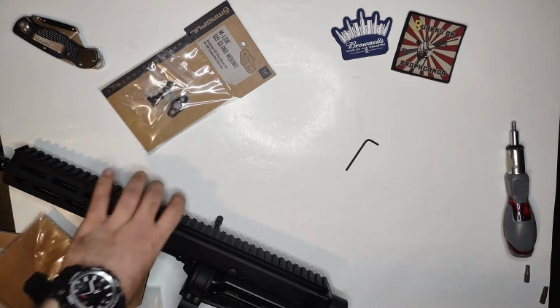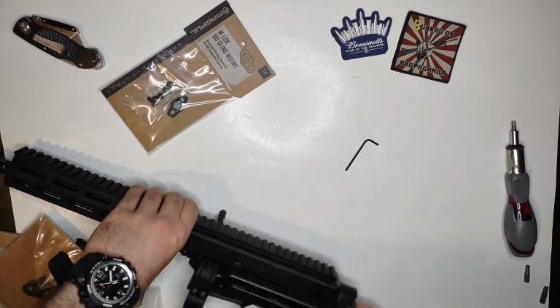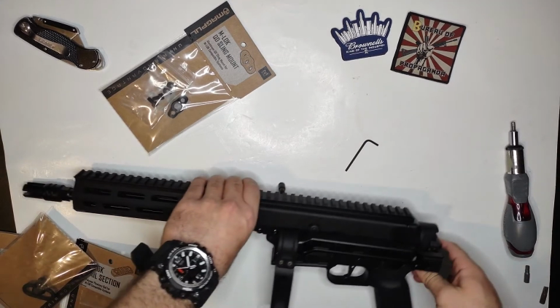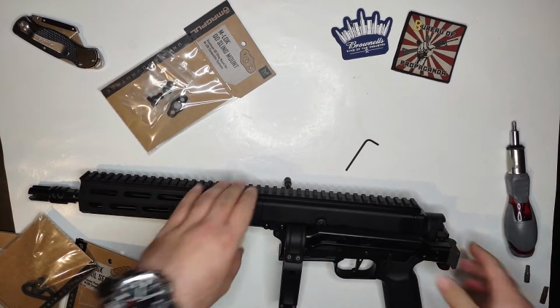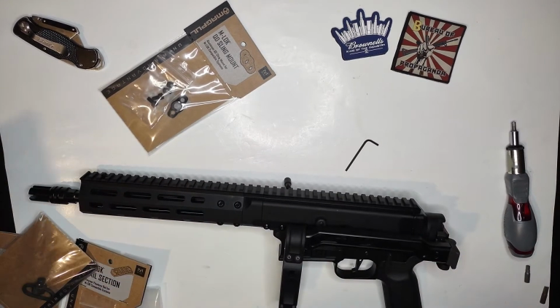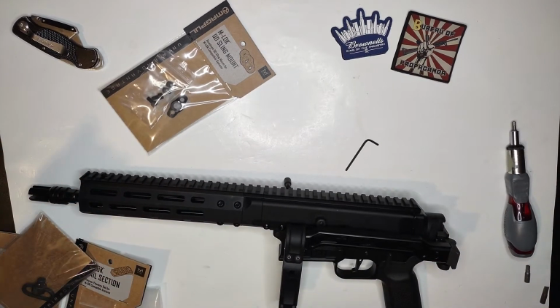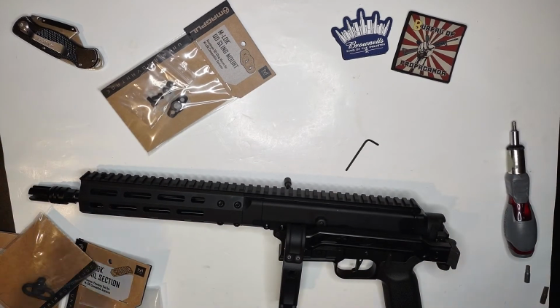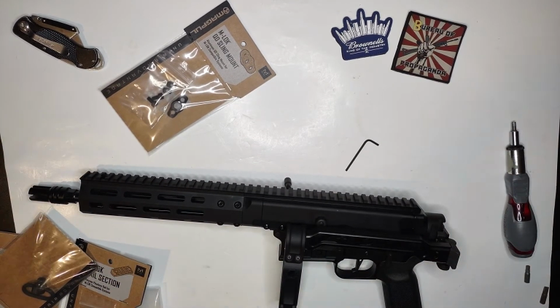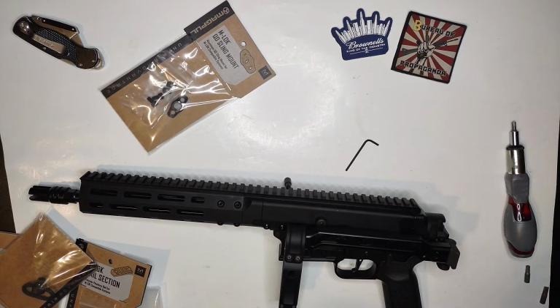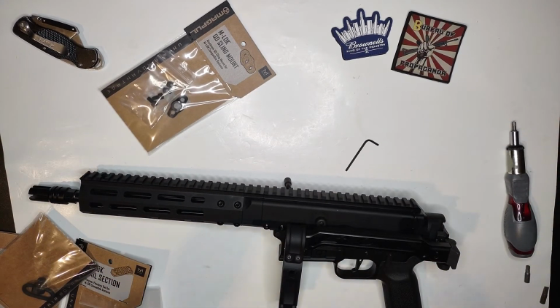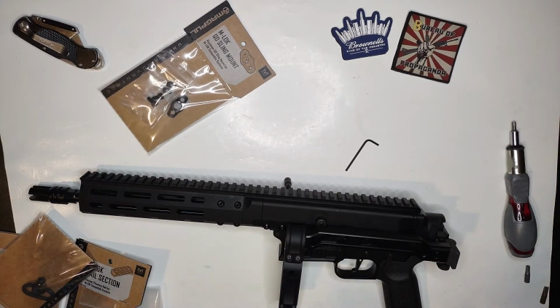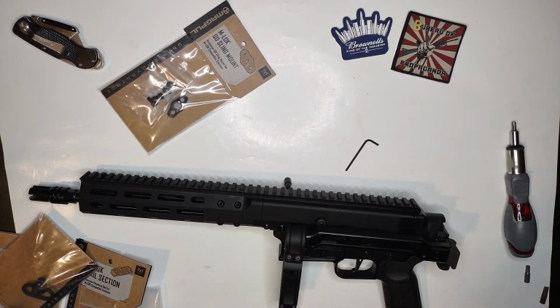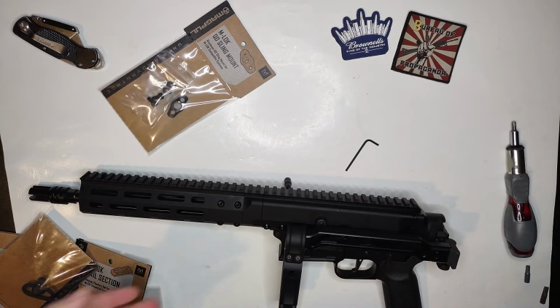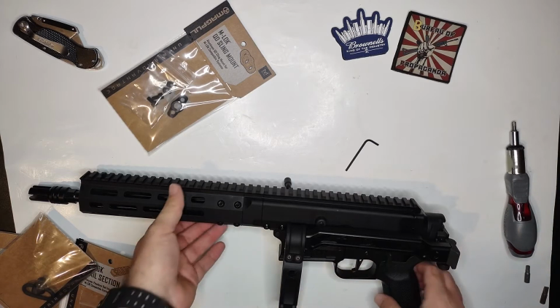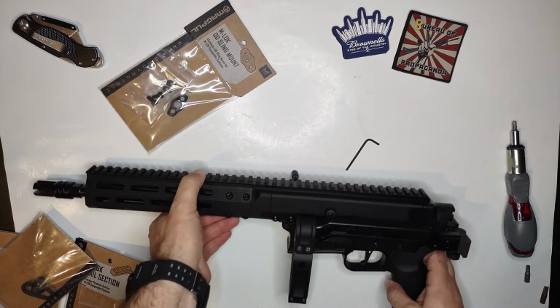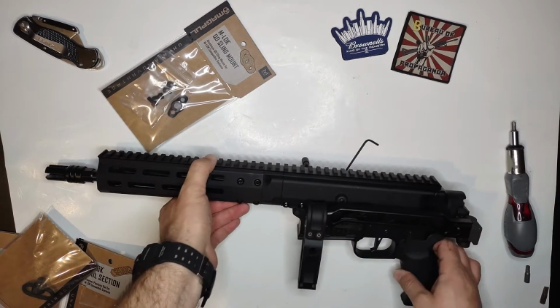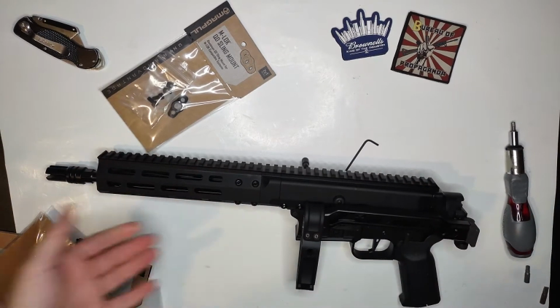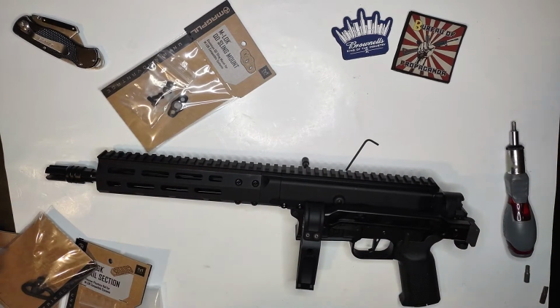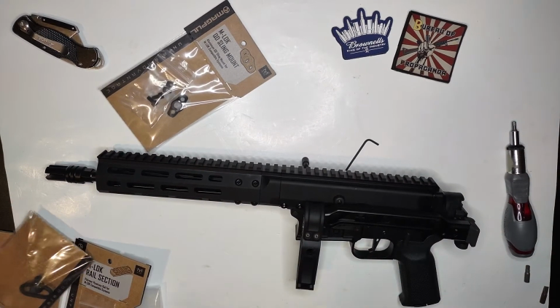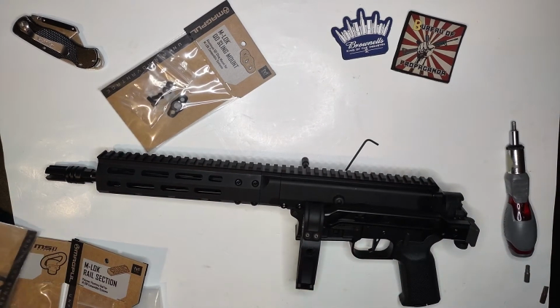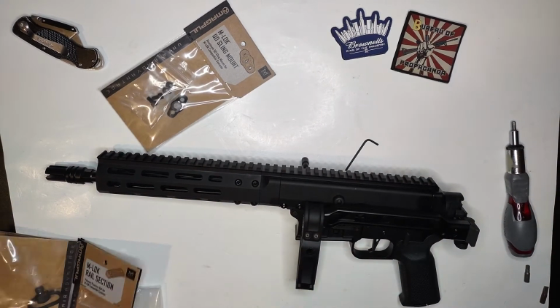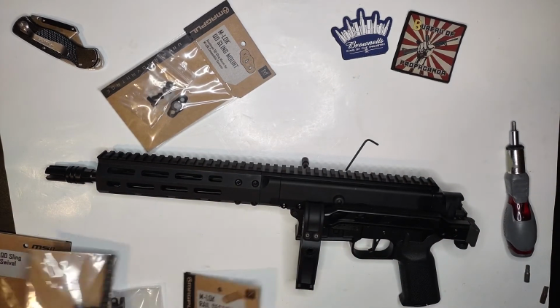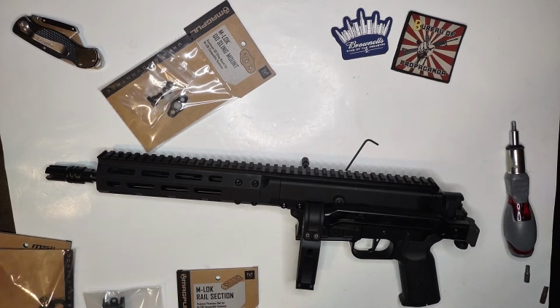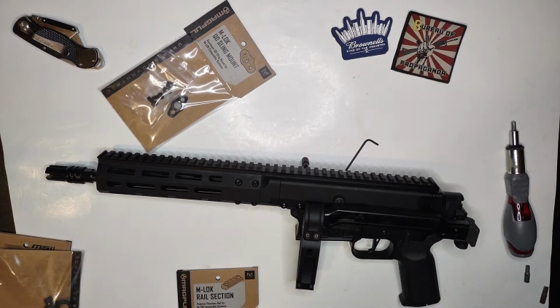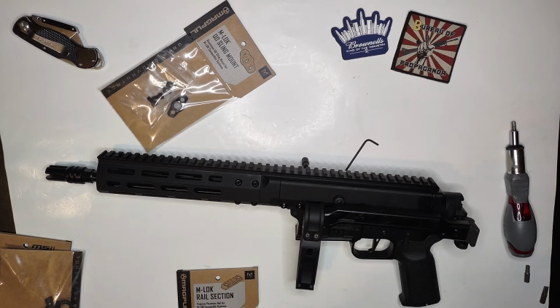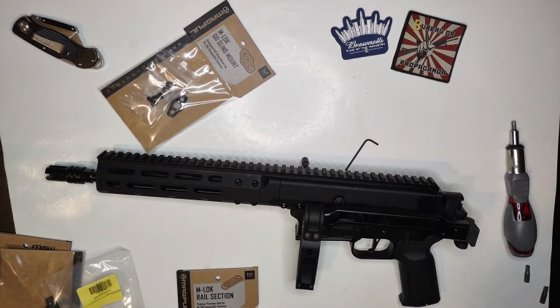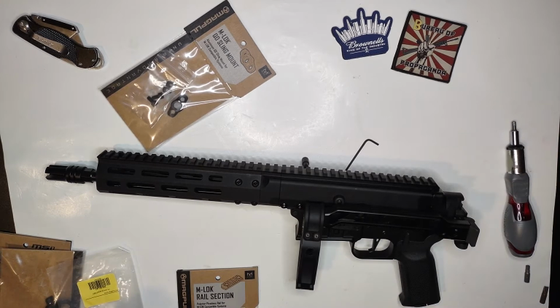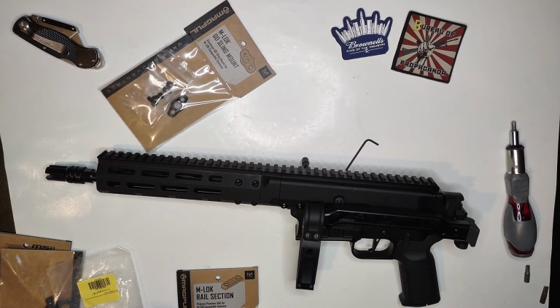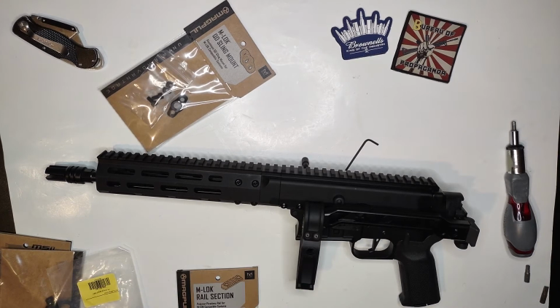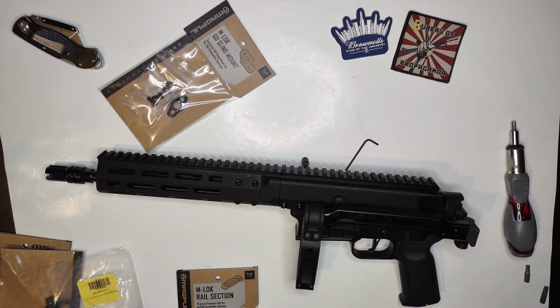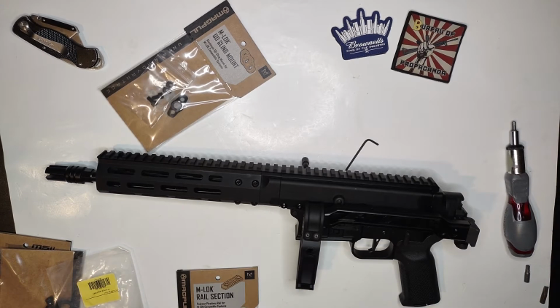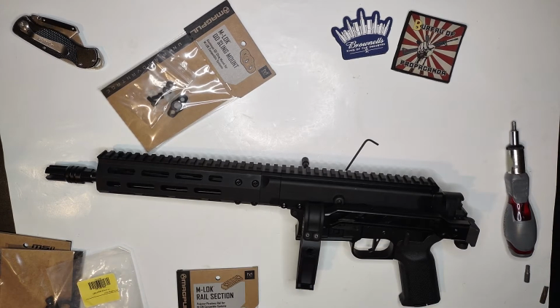What's going on everybody, it's Tactical Trash Panda again. Right here we got part six of the BRM build for Brown Nose, and I got all the goodies here now that I need.